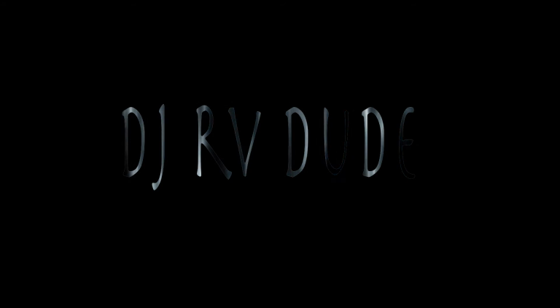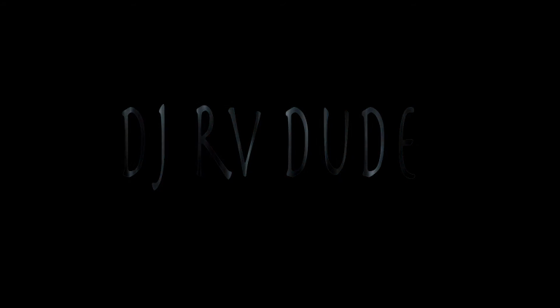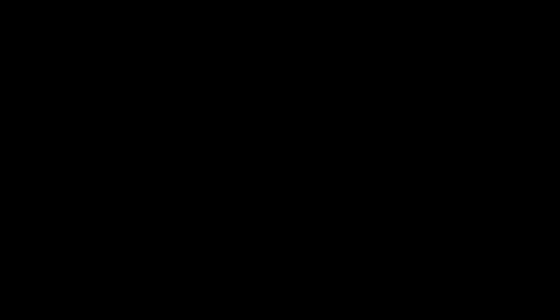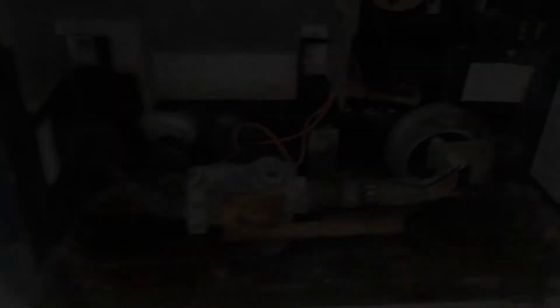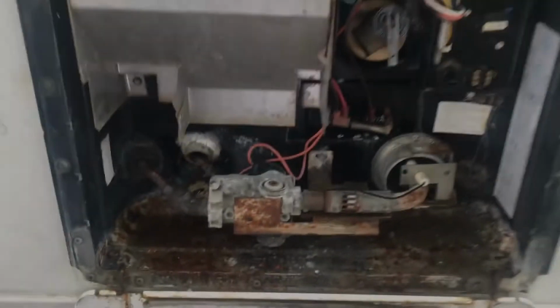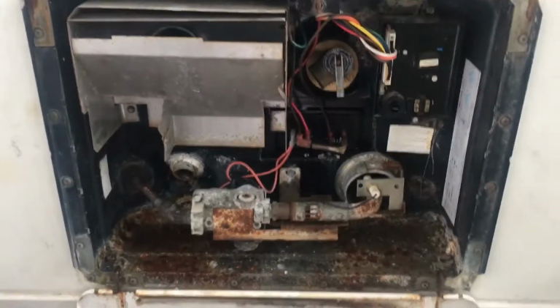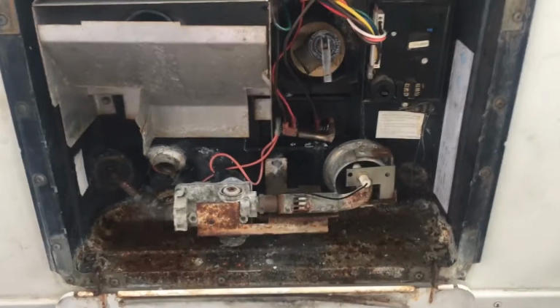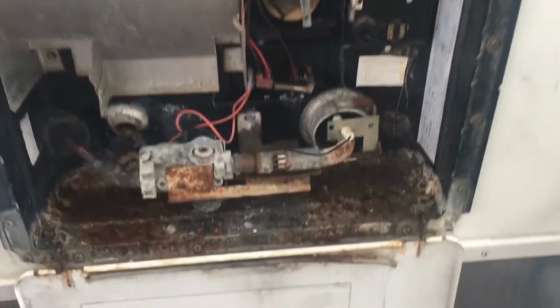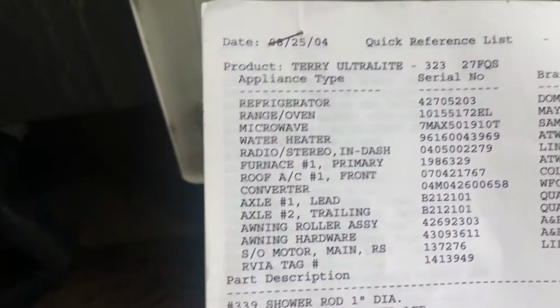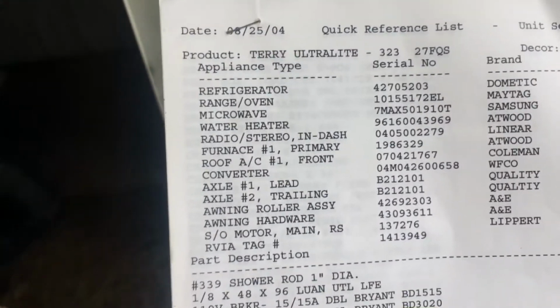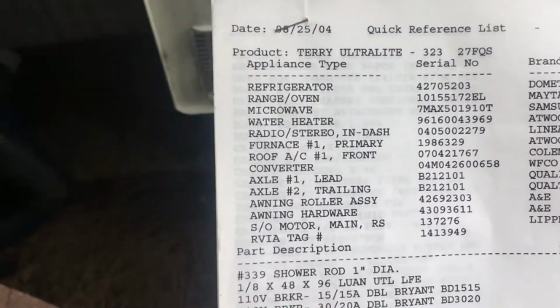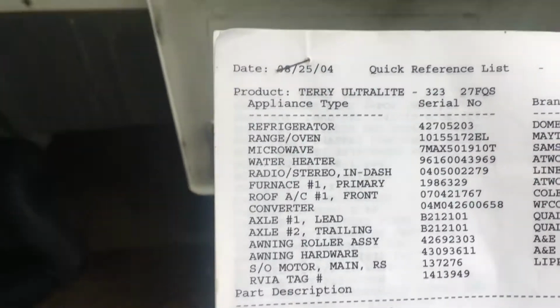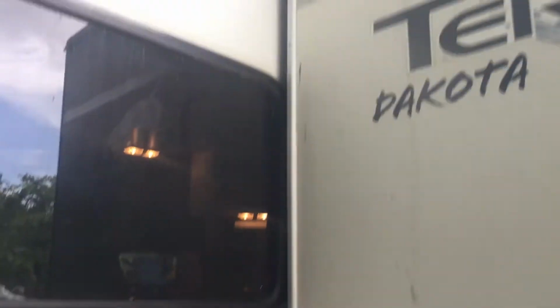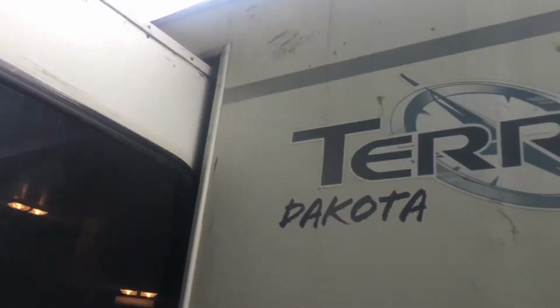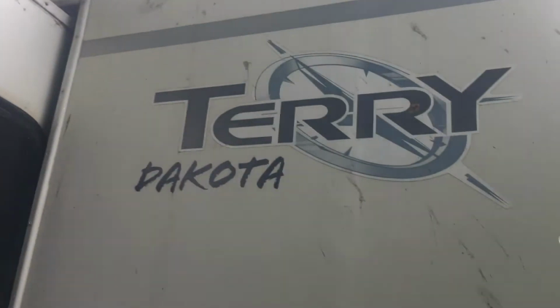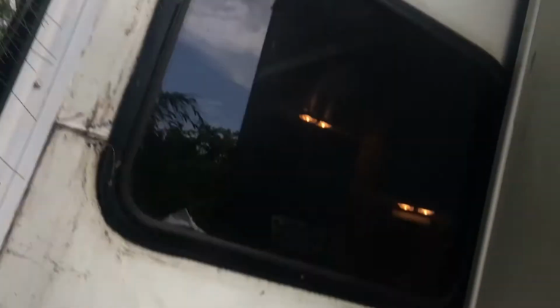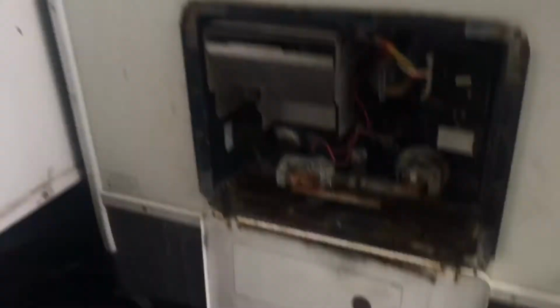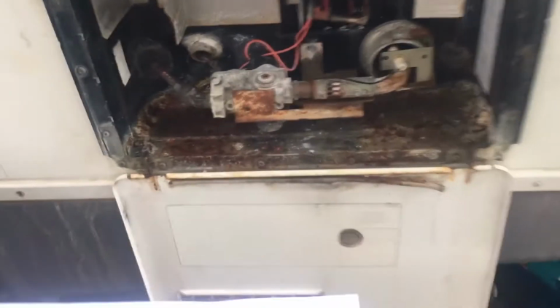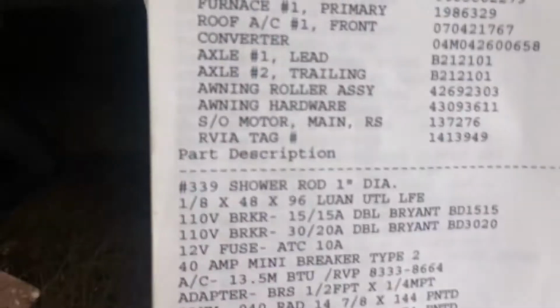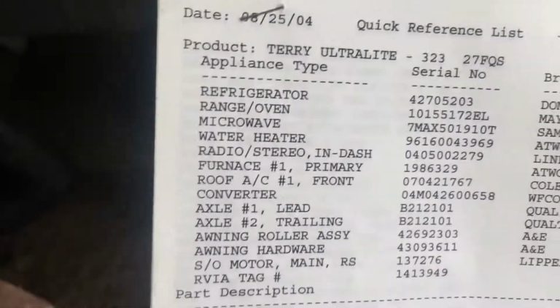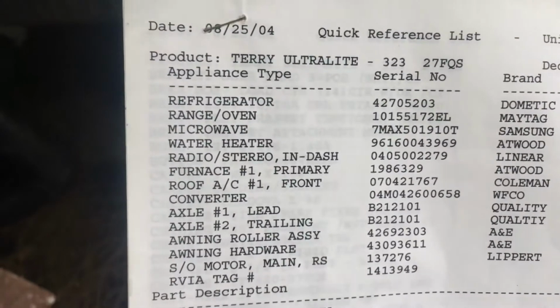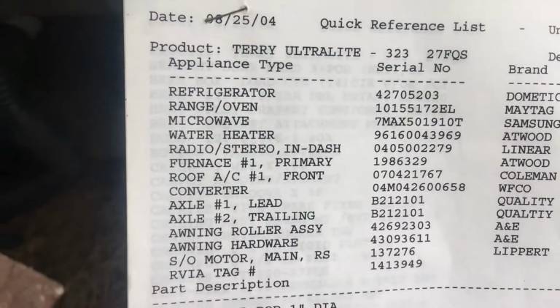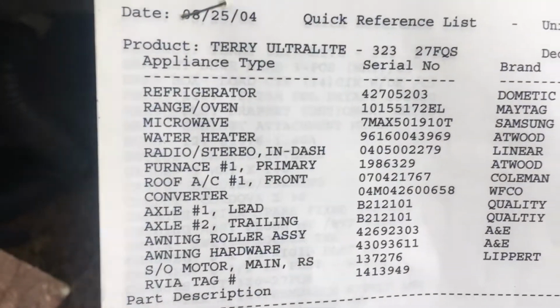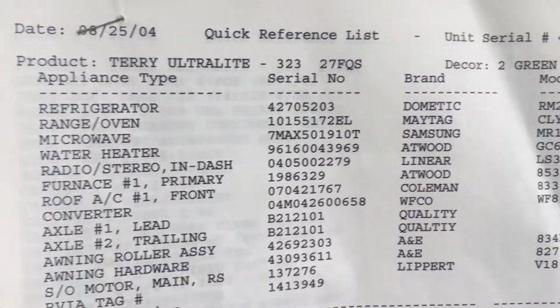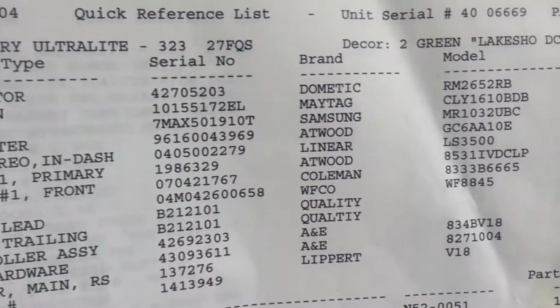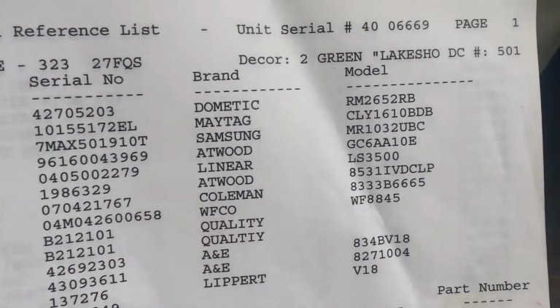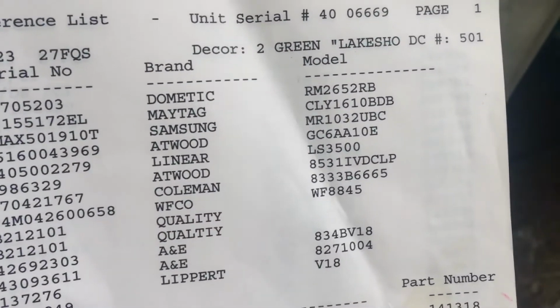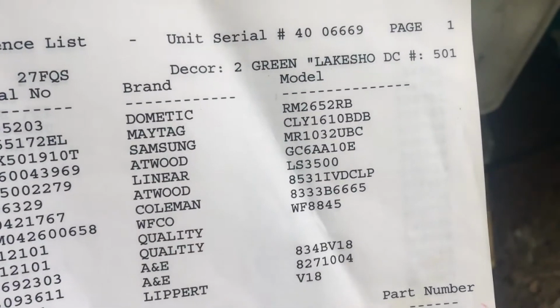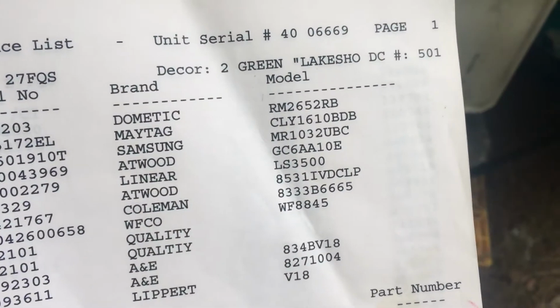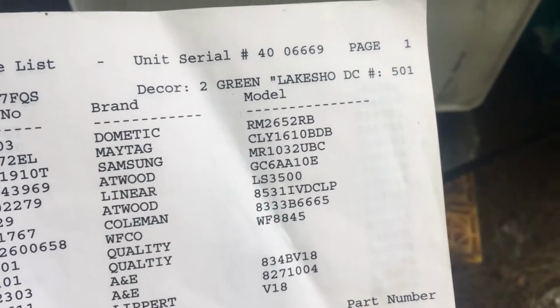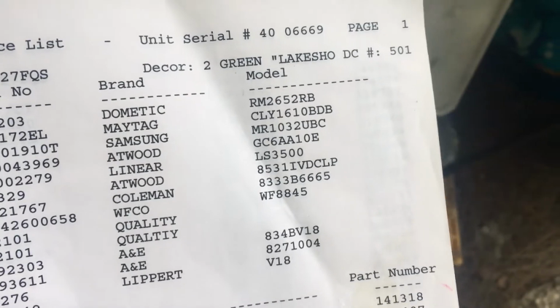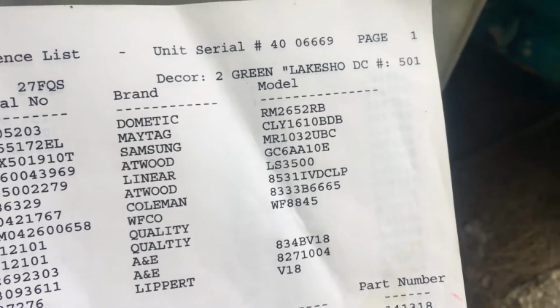Here we have an old Atwood water heater in a Terry Dakota RV trailer. It is an Atwood GC6AA10E model water heater.